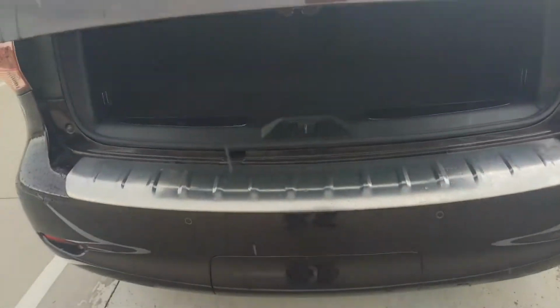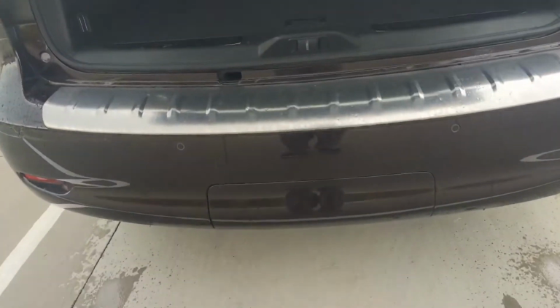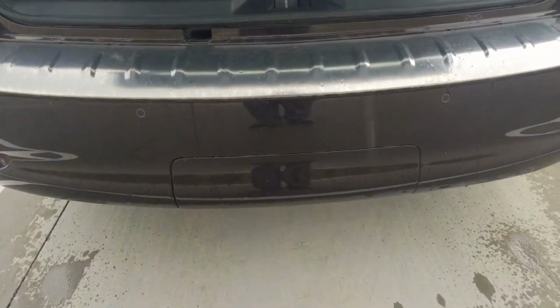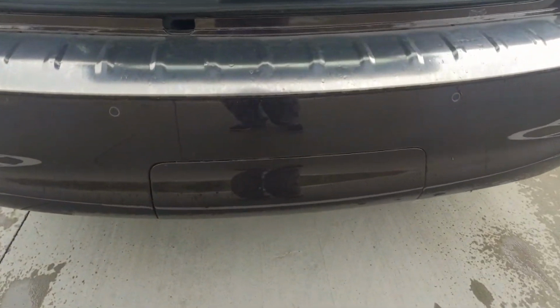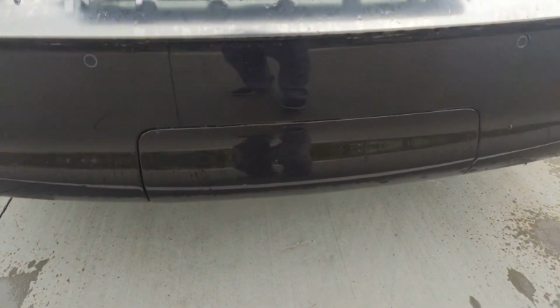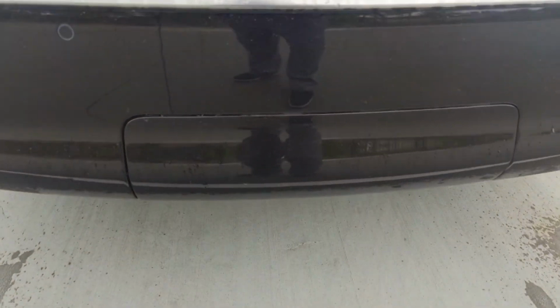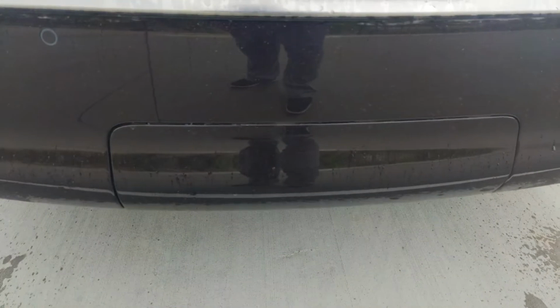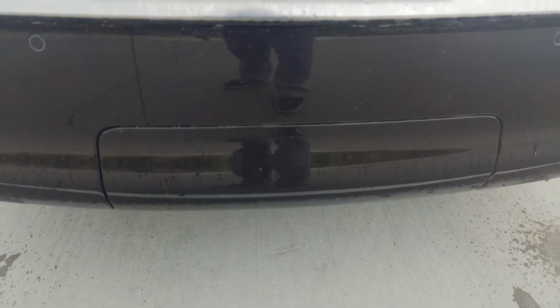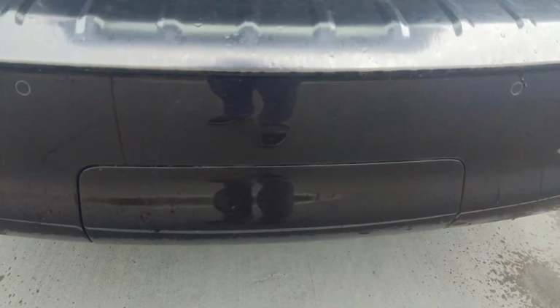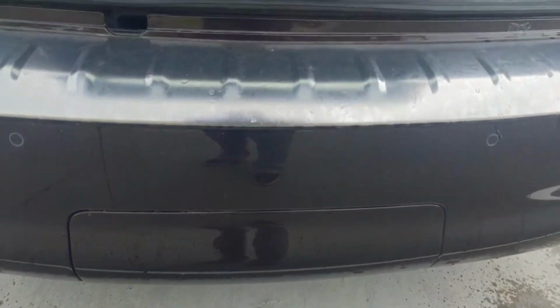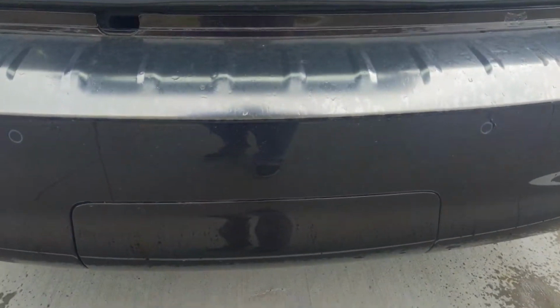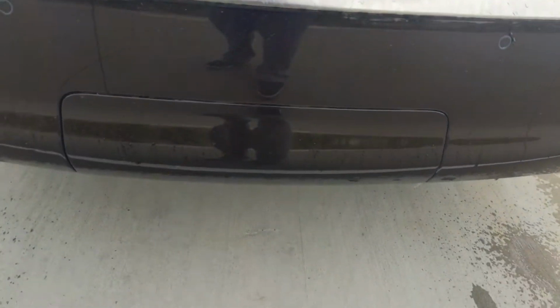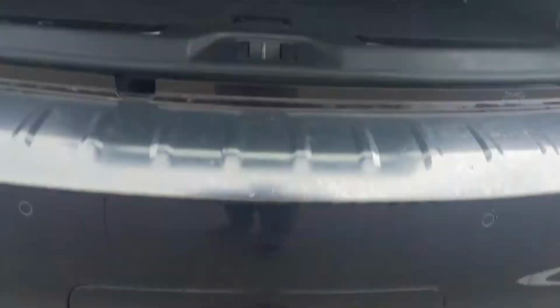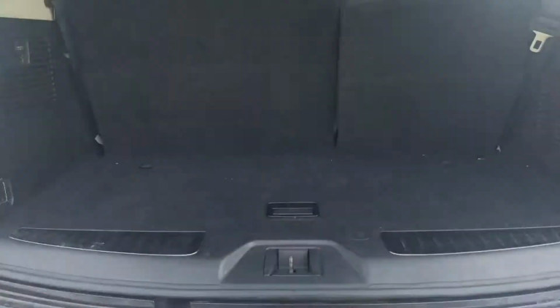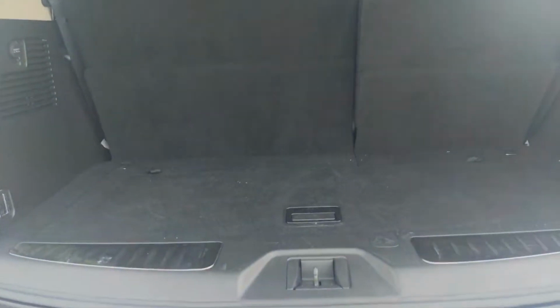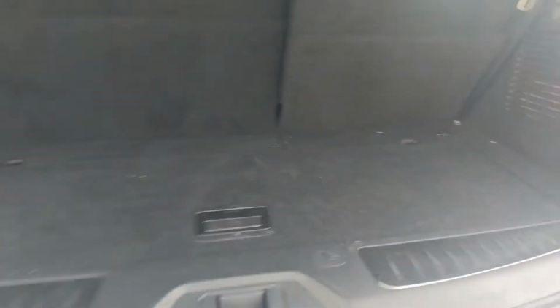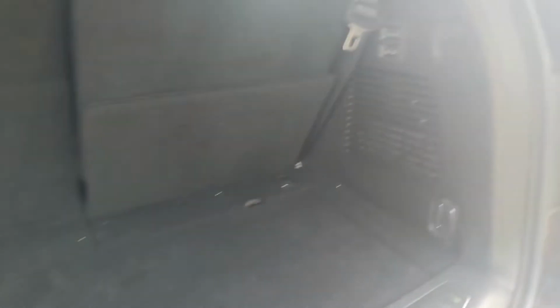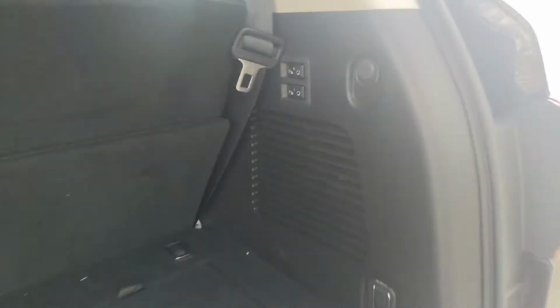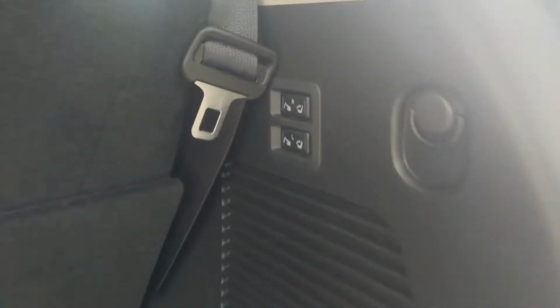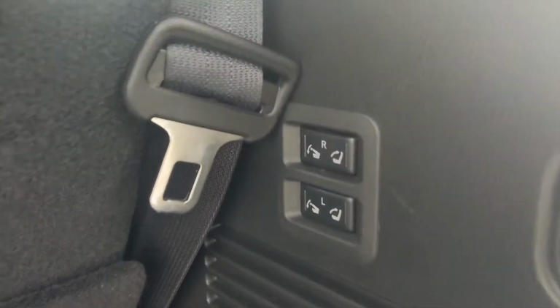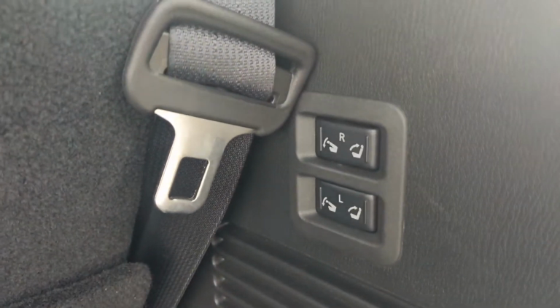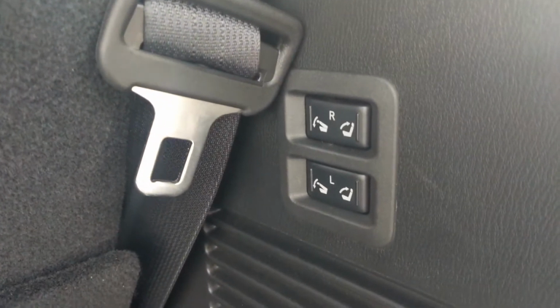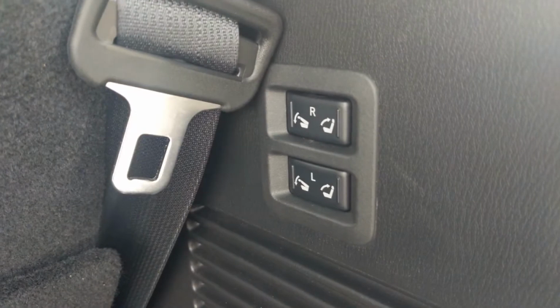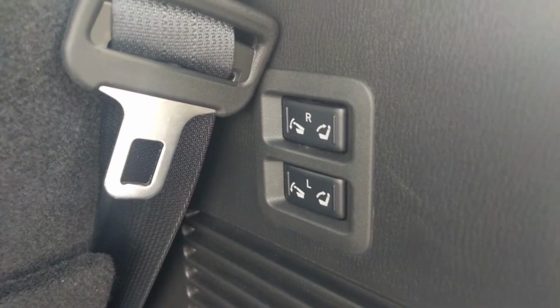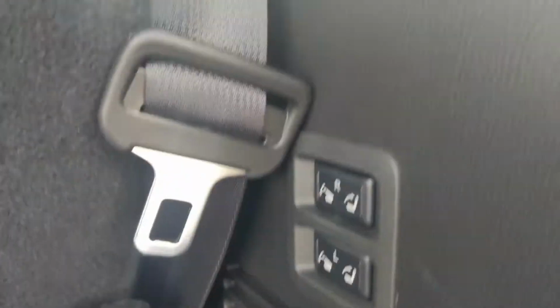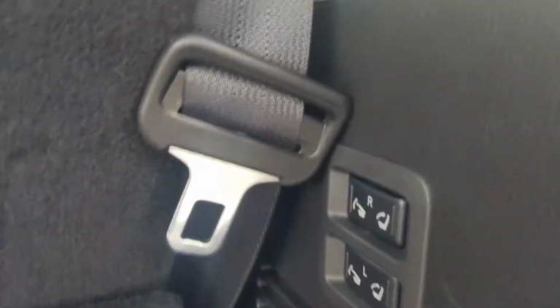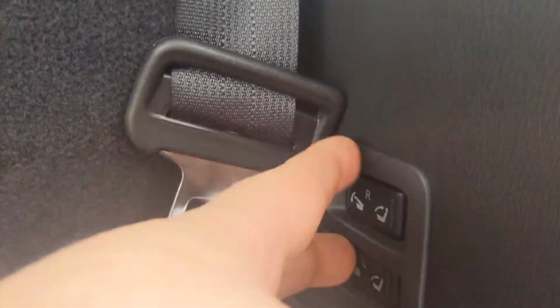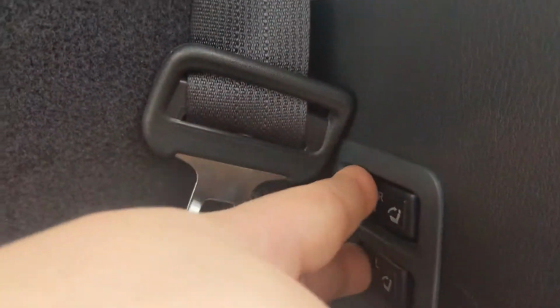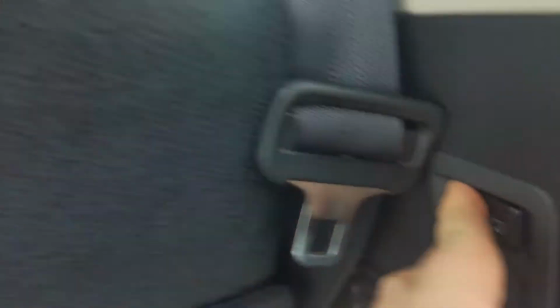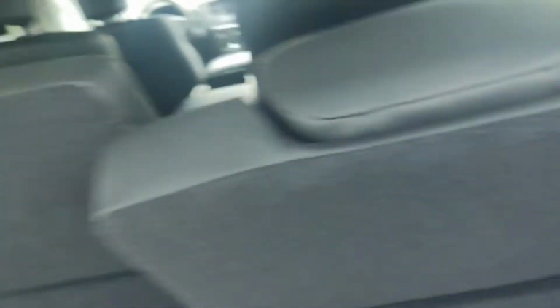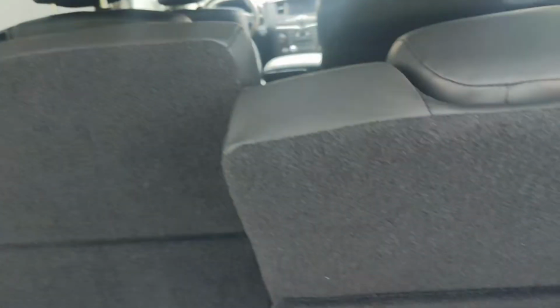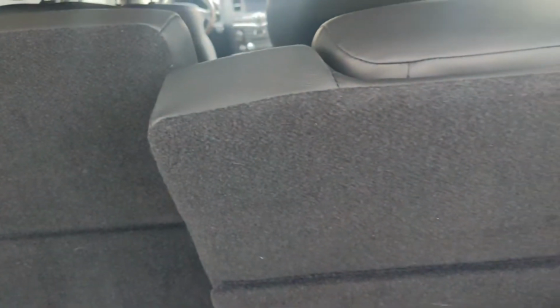In the back here, underneath your plate, you're going to have a 2-inch integrated receiver. It can tow up to 9,000 pounds. We have our power down and power up.